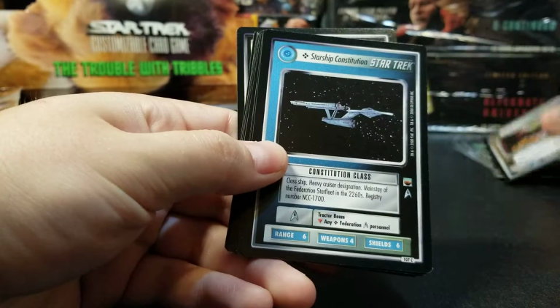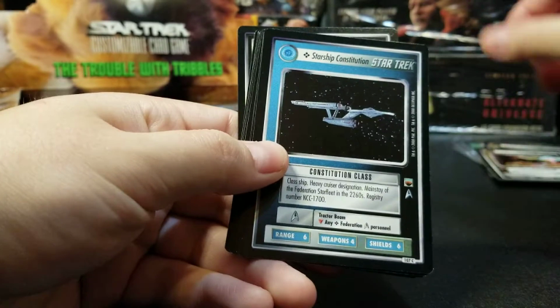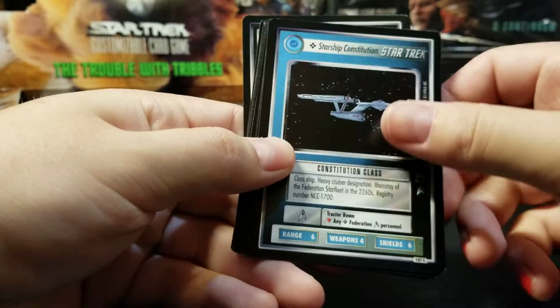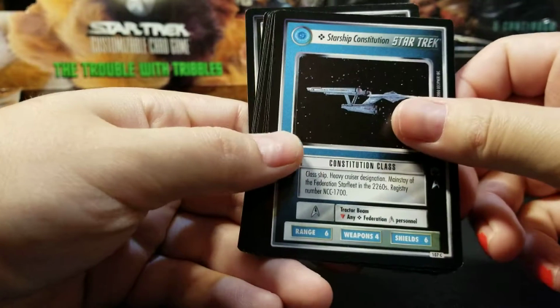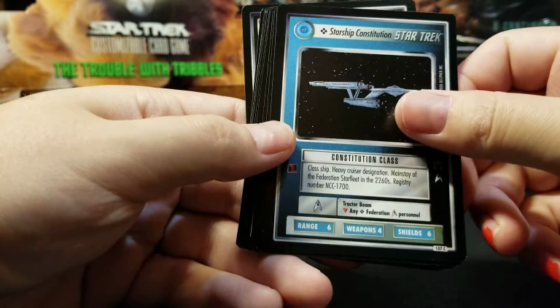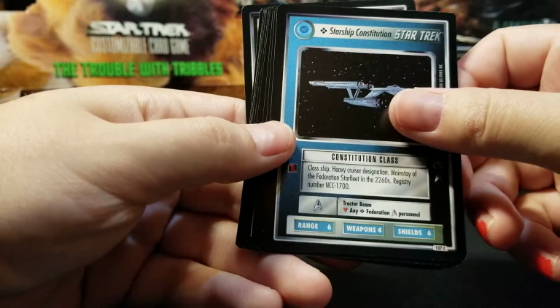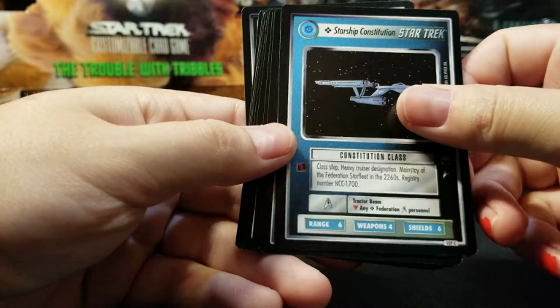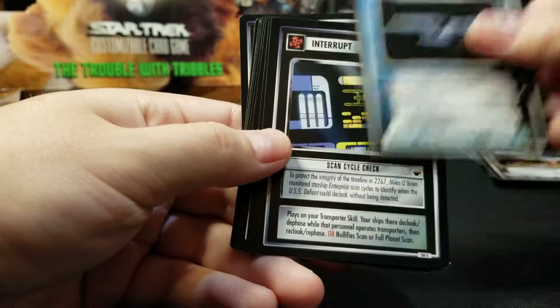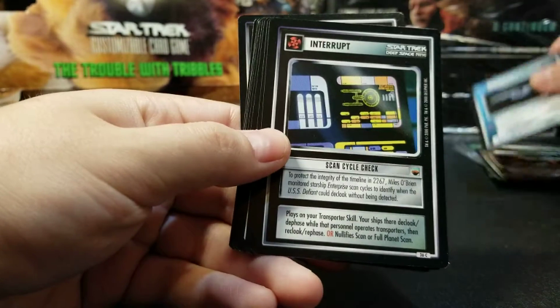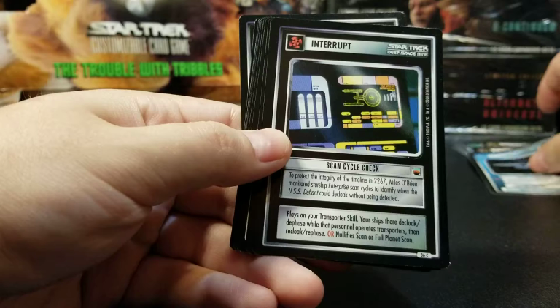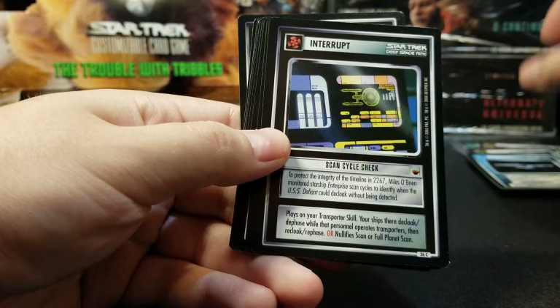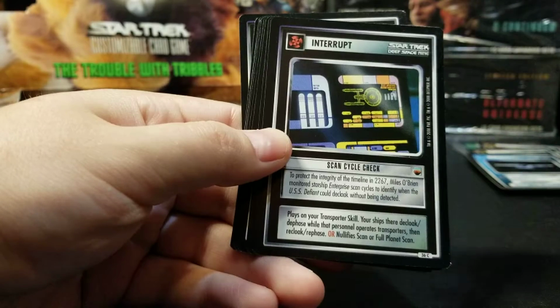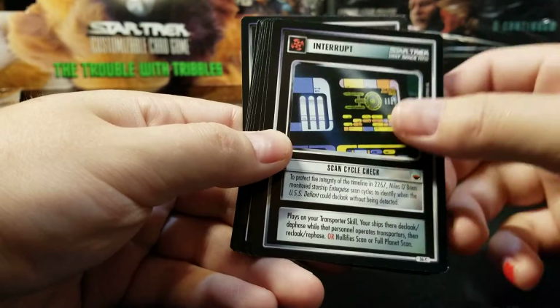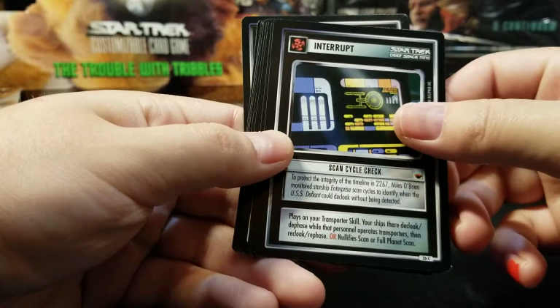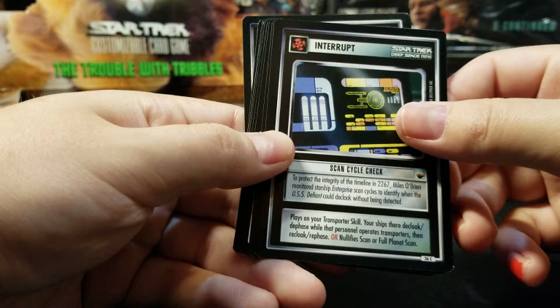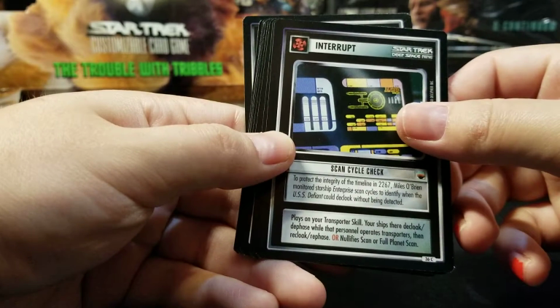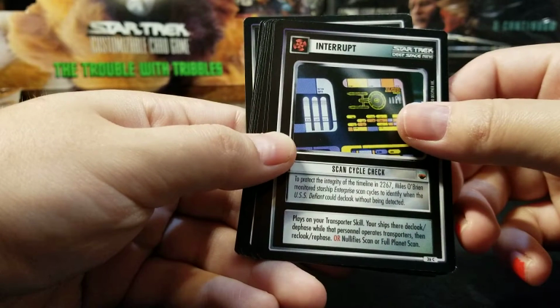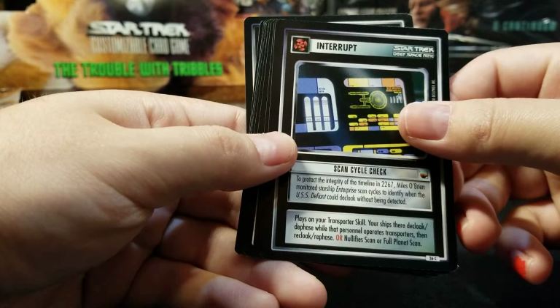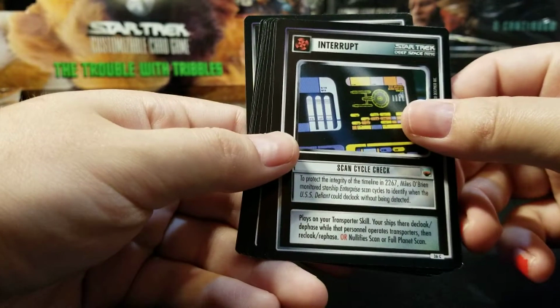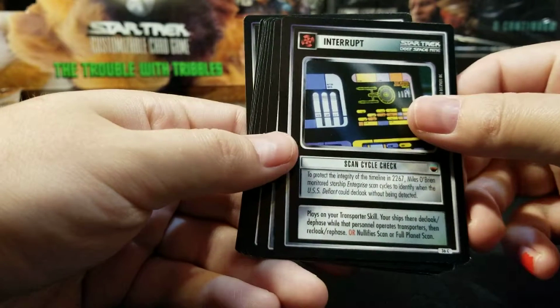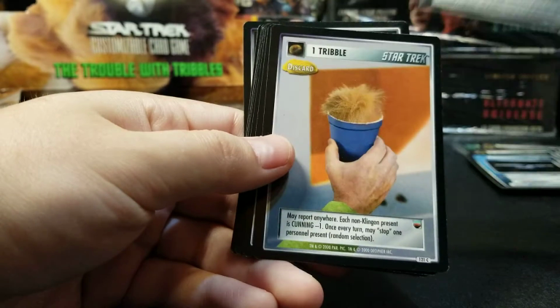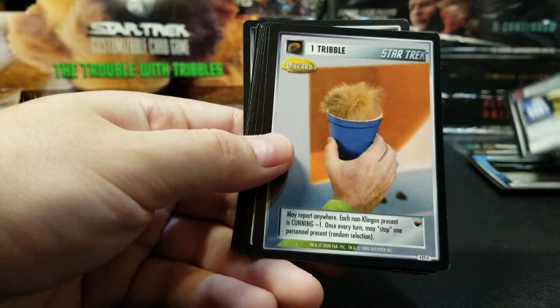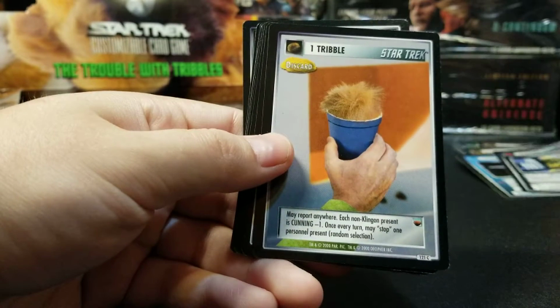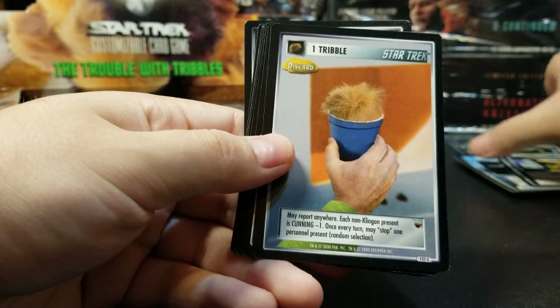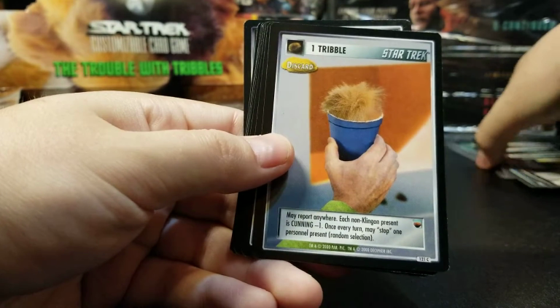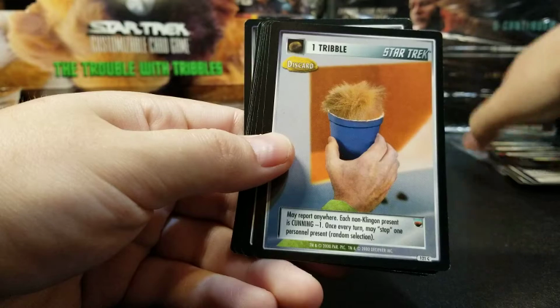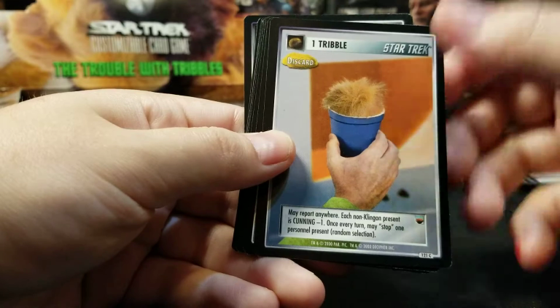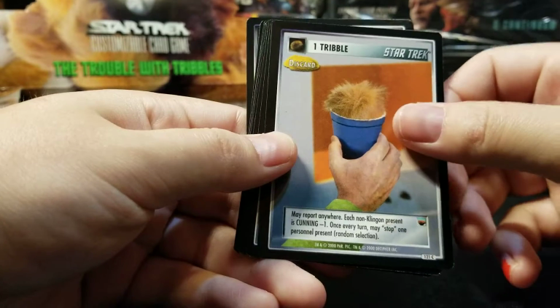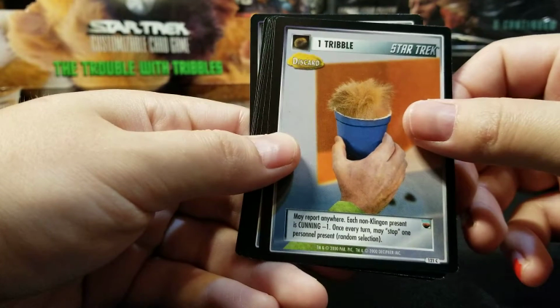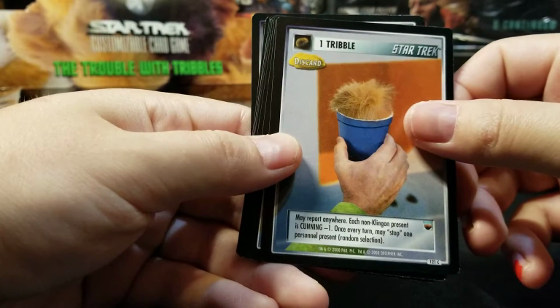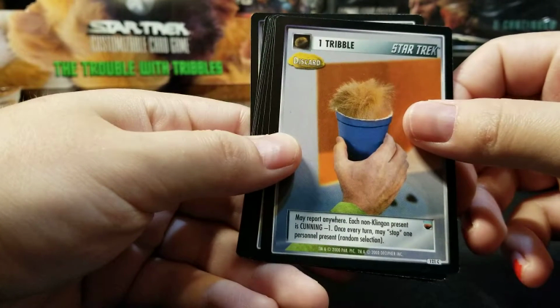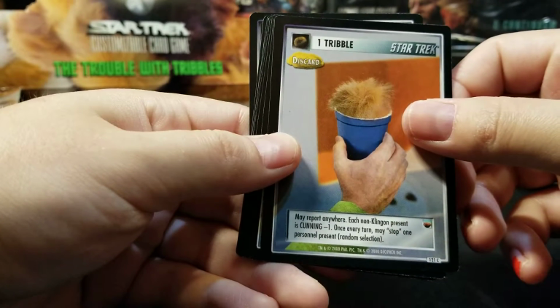Another Starship Constitution. Scan Cycle Check. One Tribble — absolutely silly.